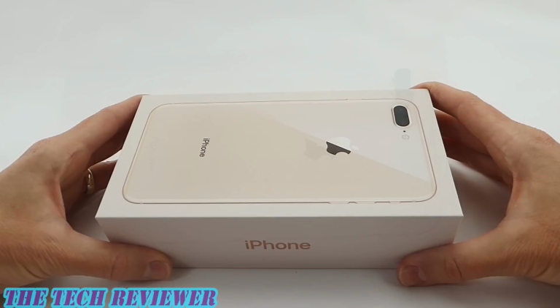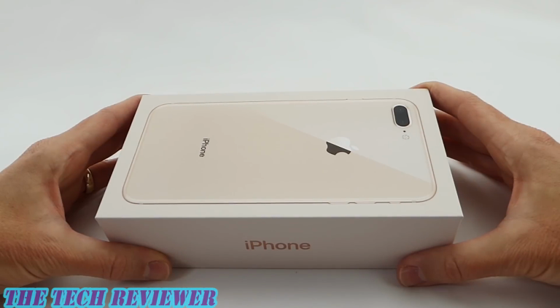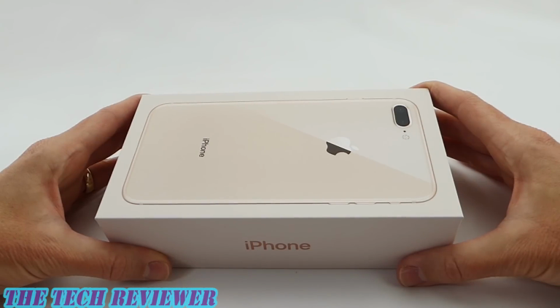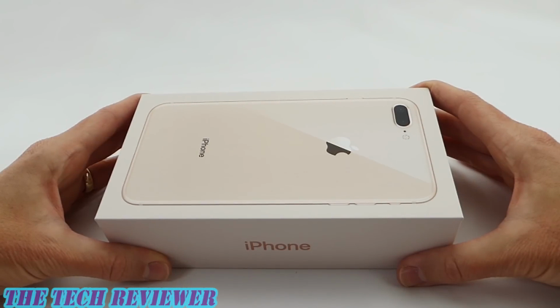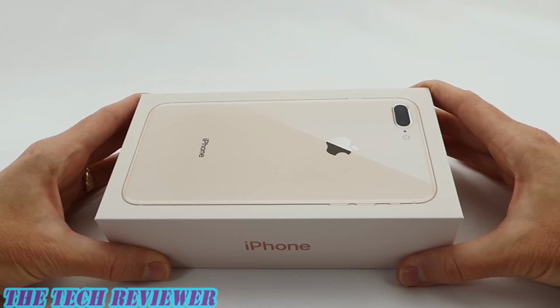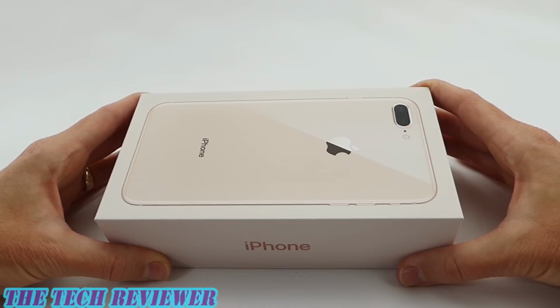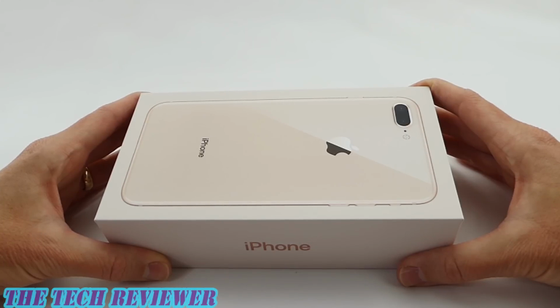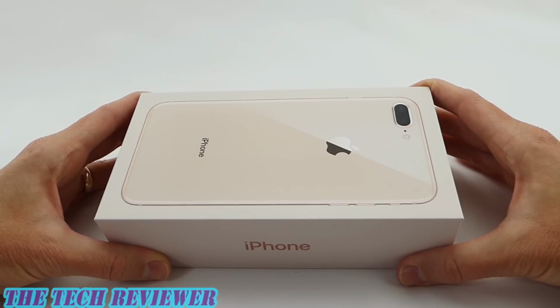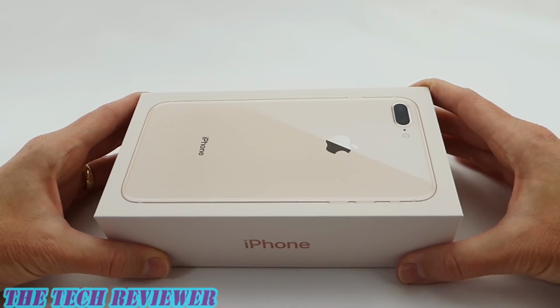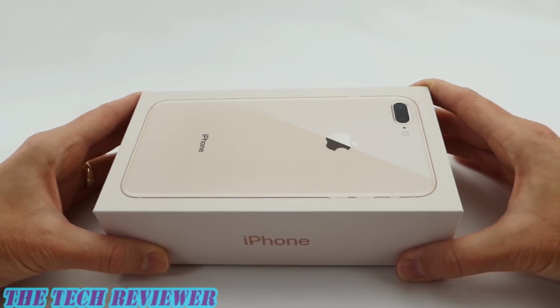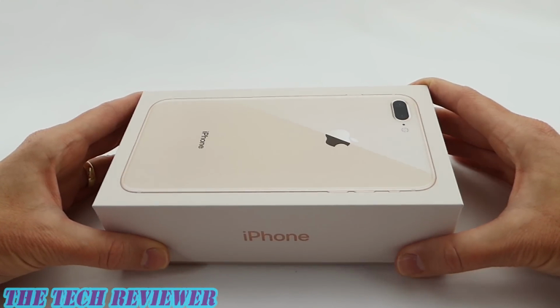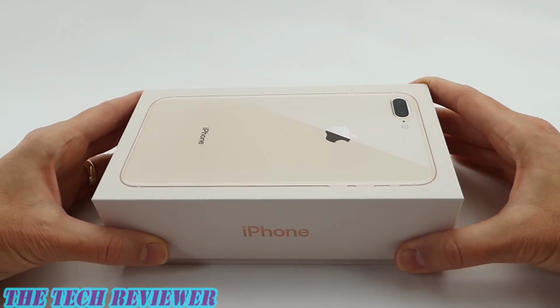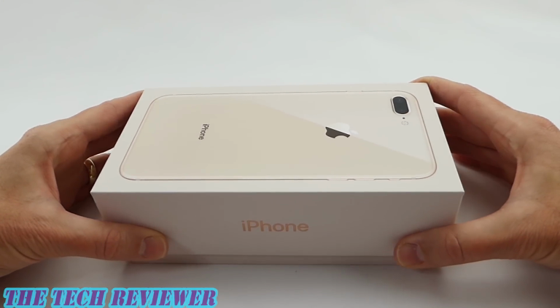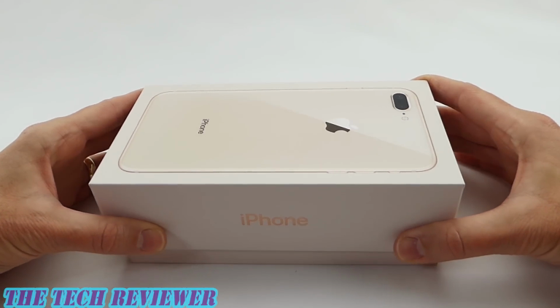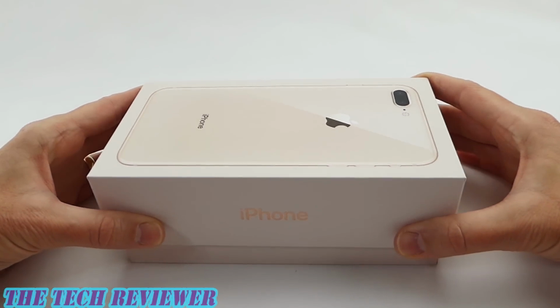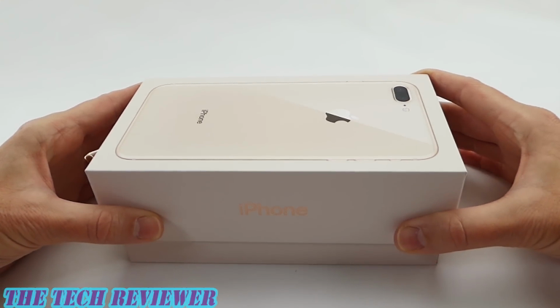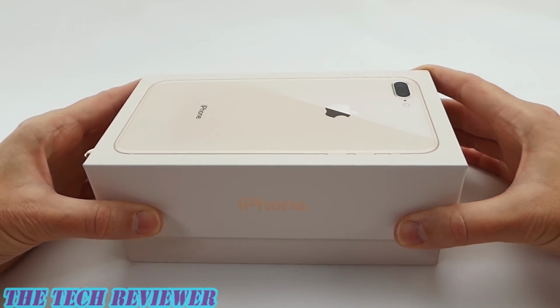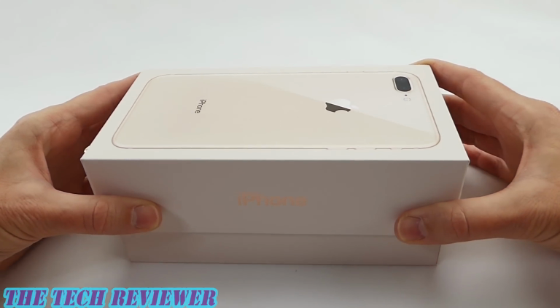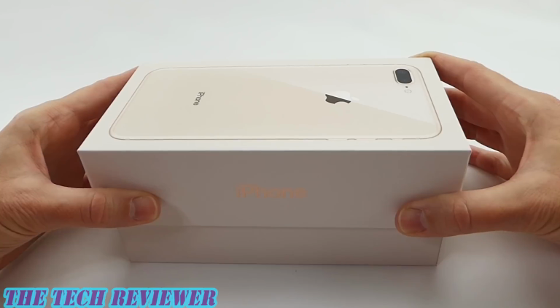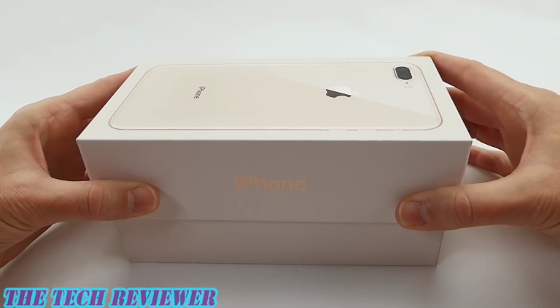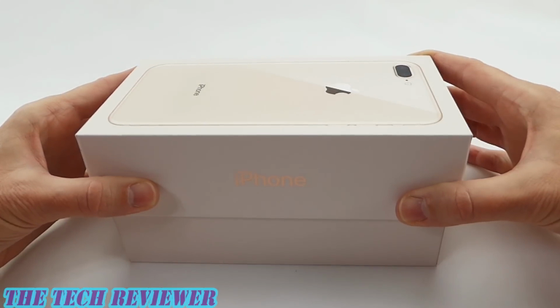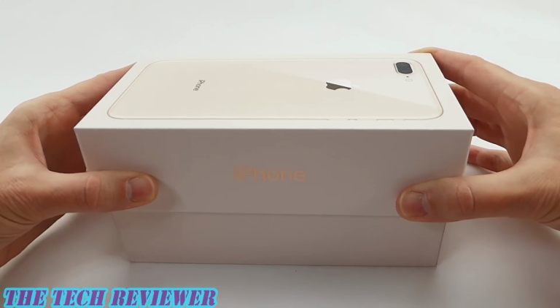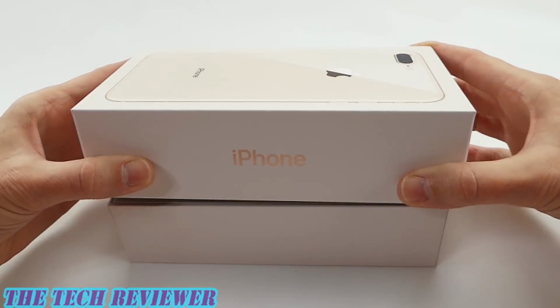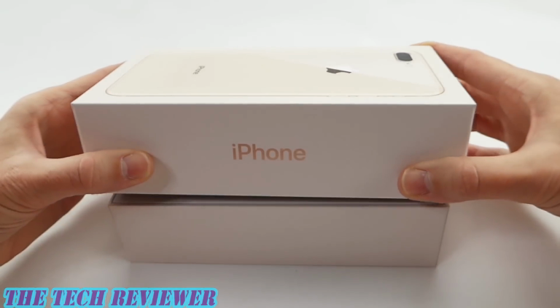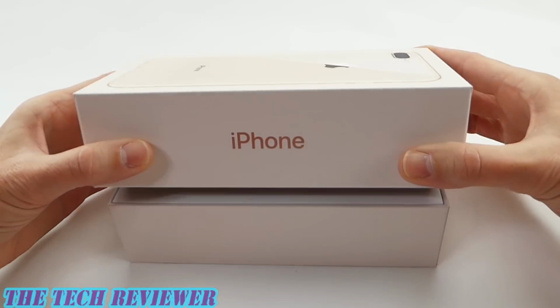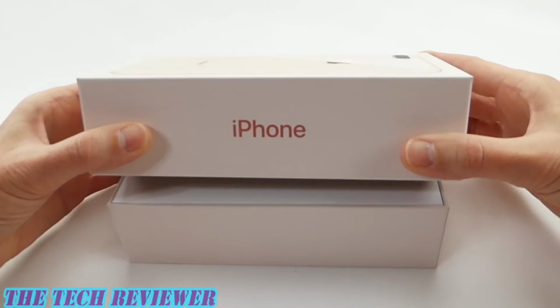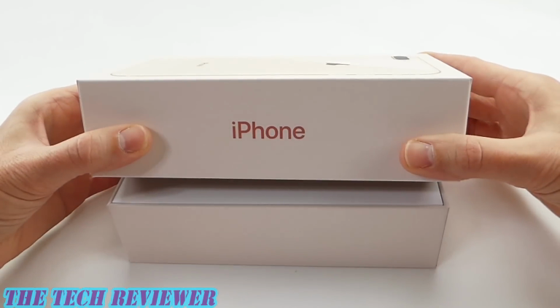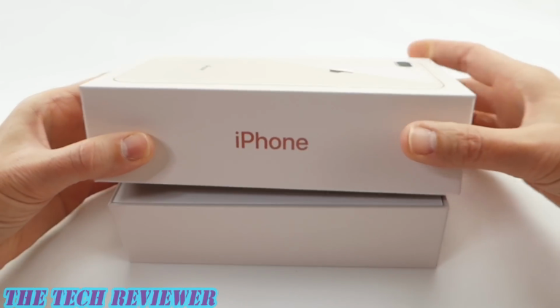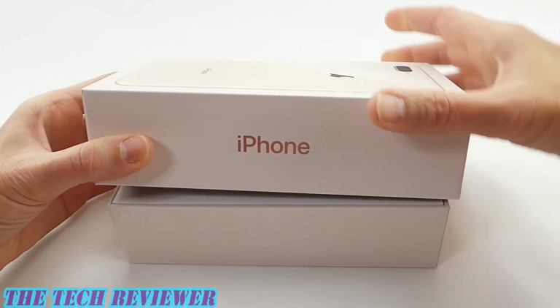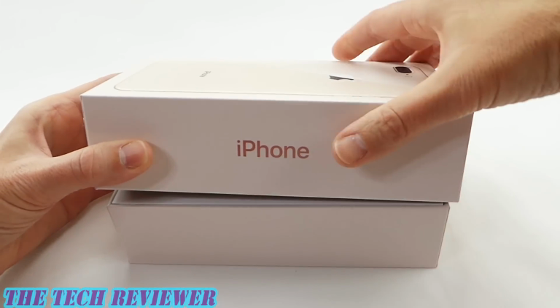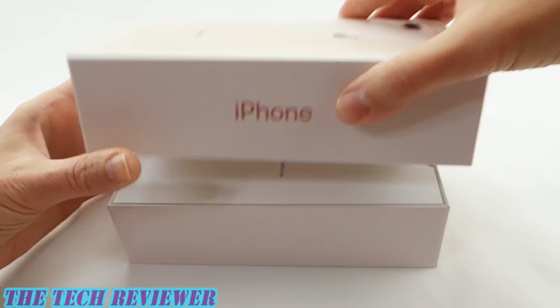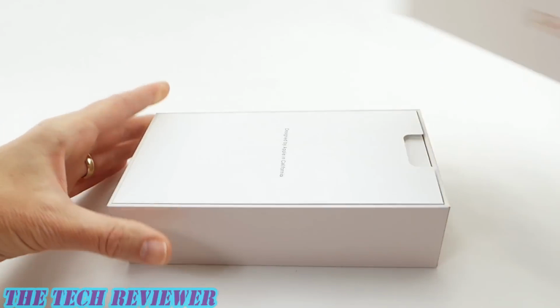Okay, moment of truth here. Am I going to like the new gold color or not? I'm just a little bit on the apprehensive side. Beautiful box though, really like this box.